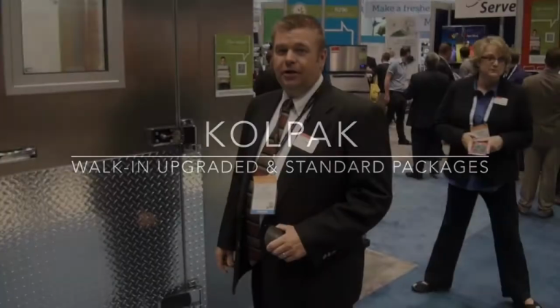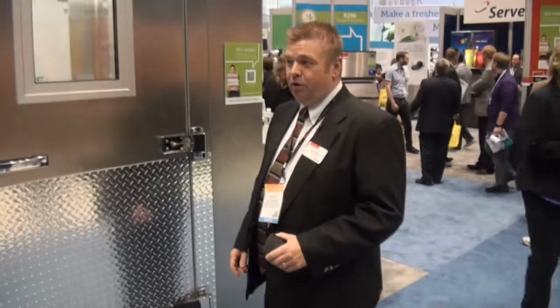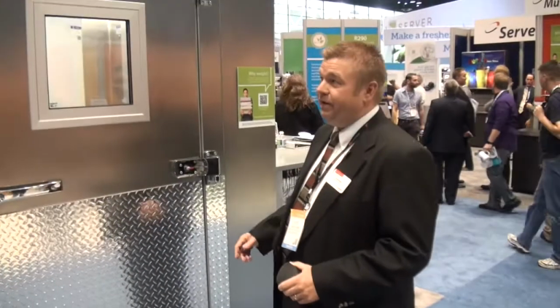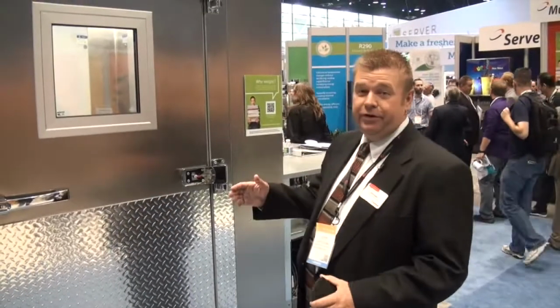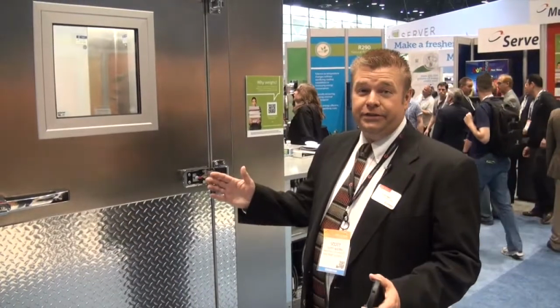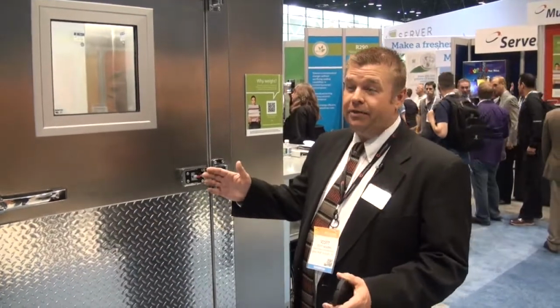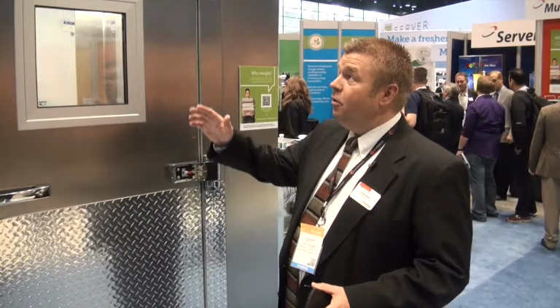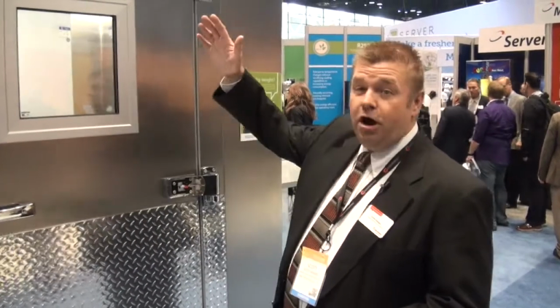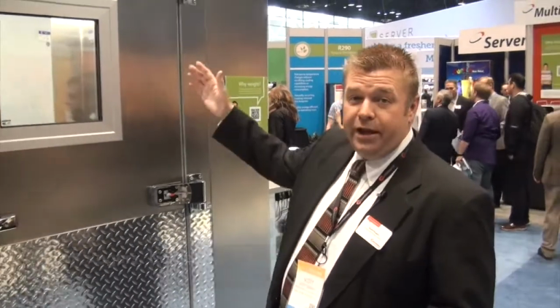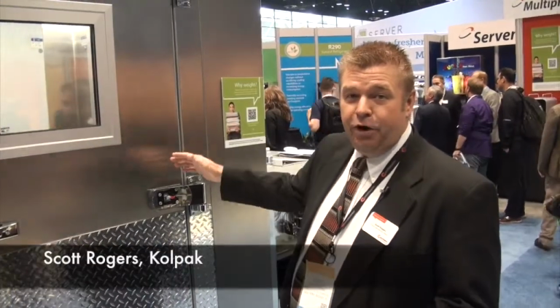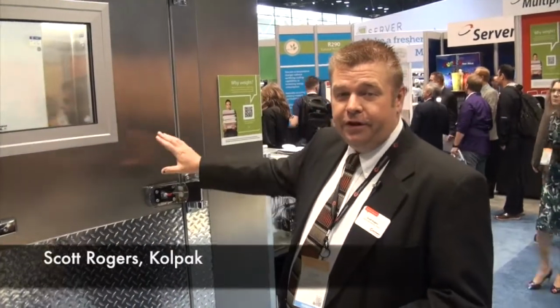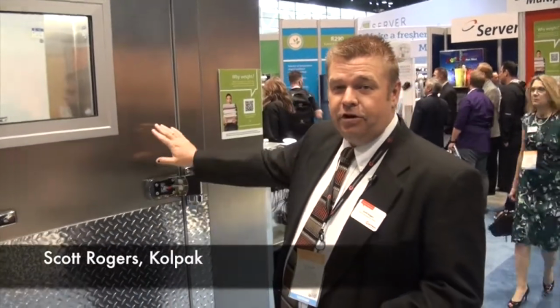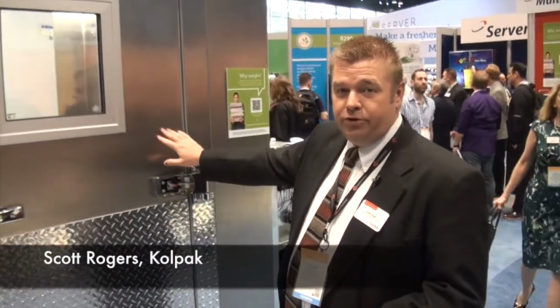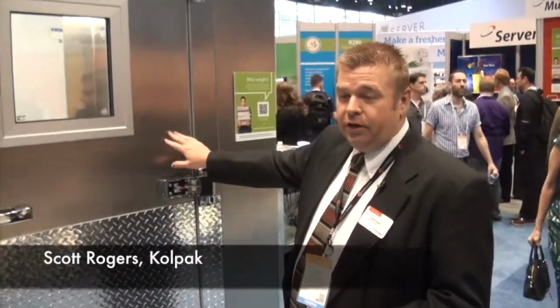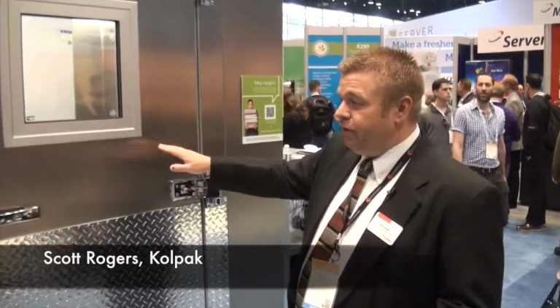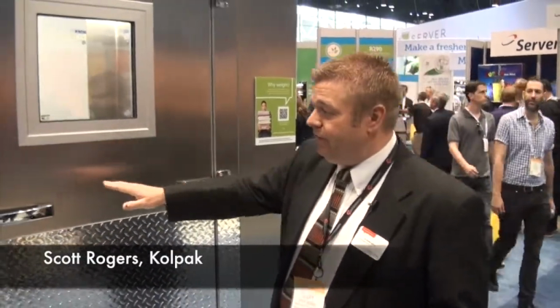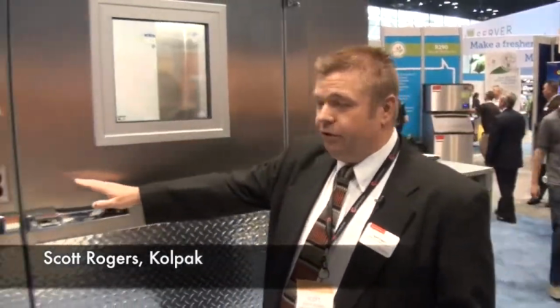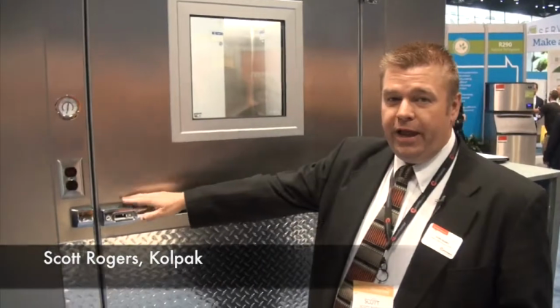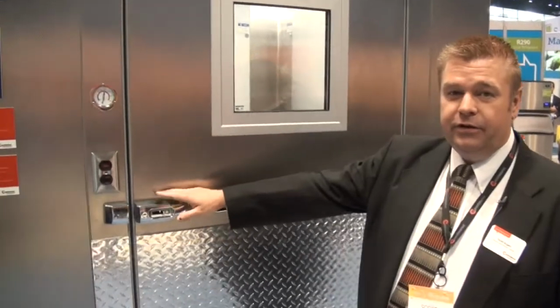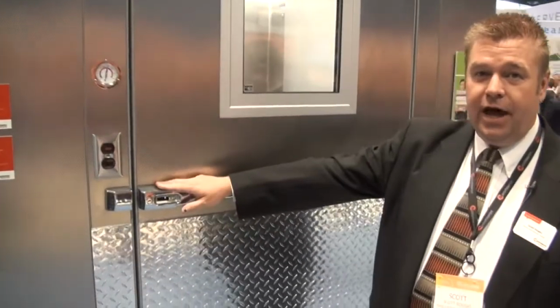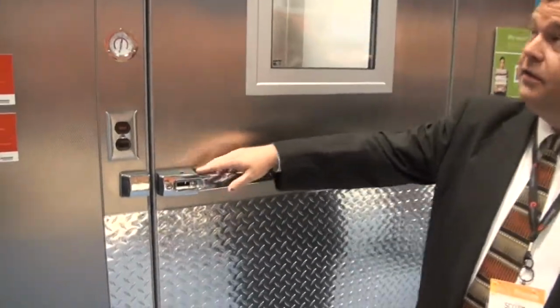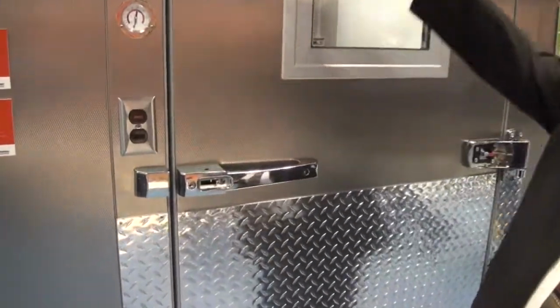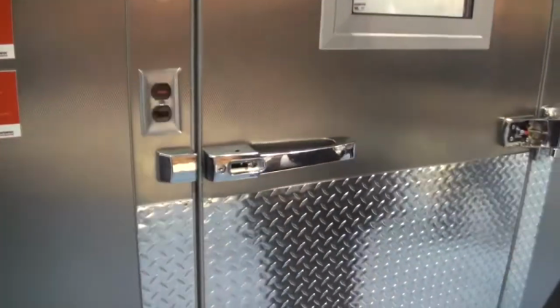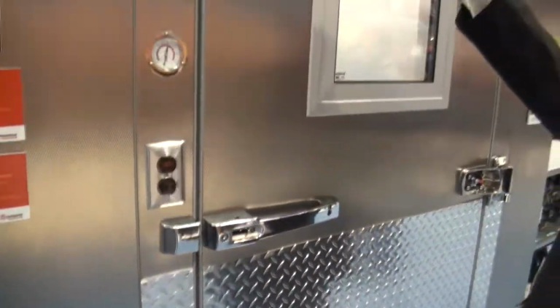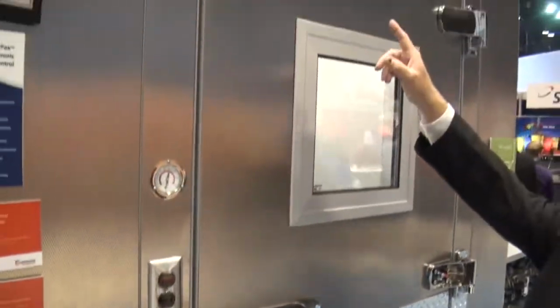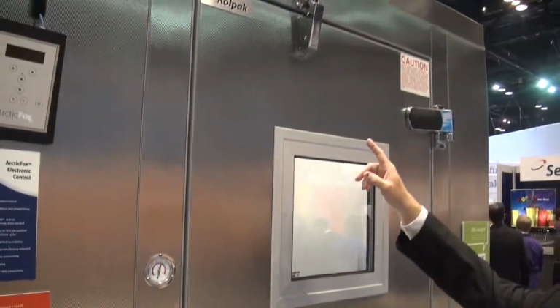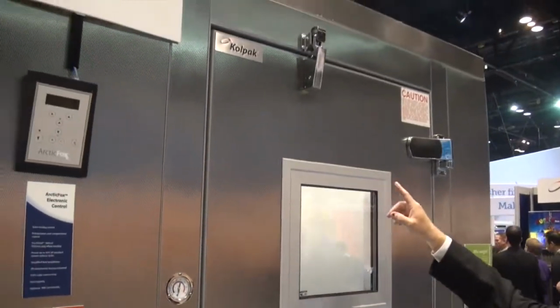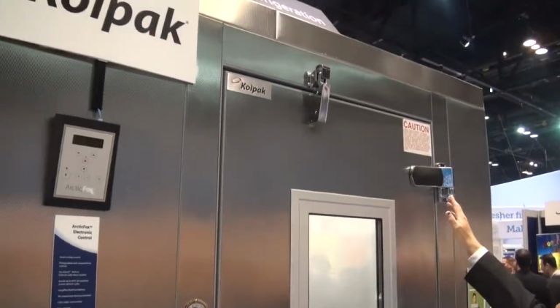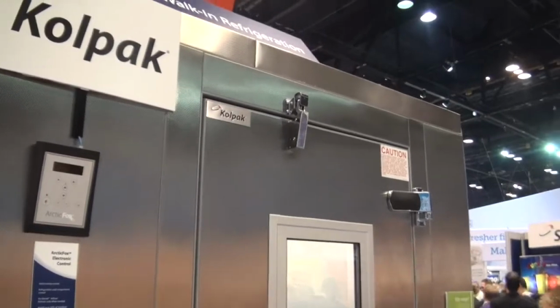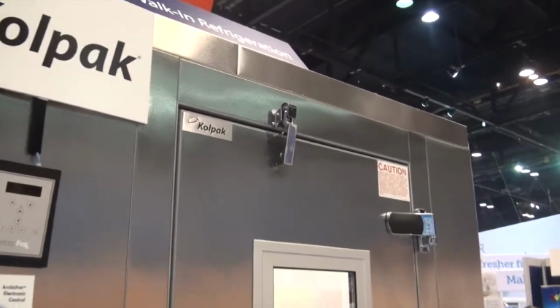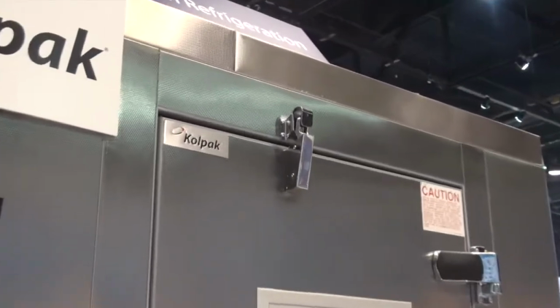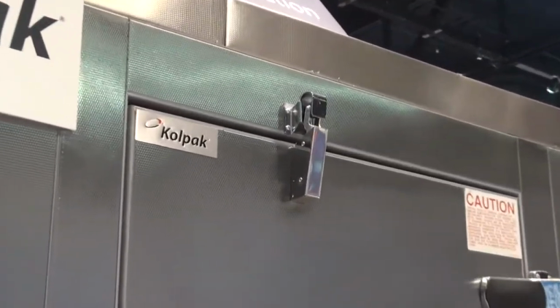With Colpac, we've got several different advantages. One is the hardware package that we offer. This is our upgraded door. You'll notice we've got the chrome handle and the lock, the hydraulic door closer at the top, and also three adjustable hinges.